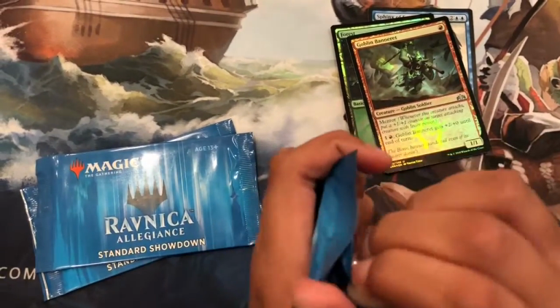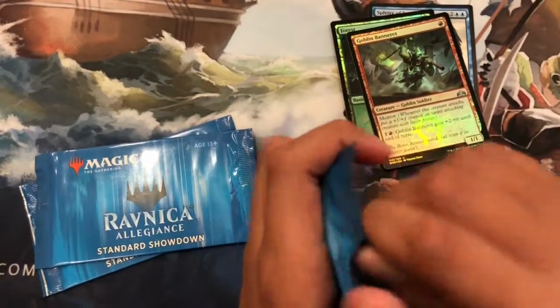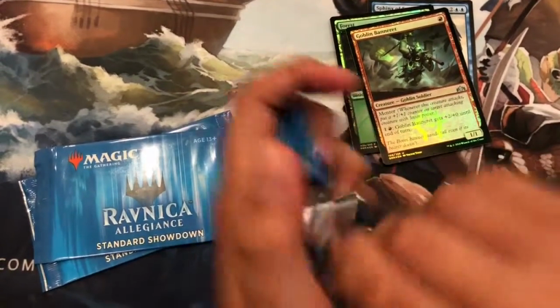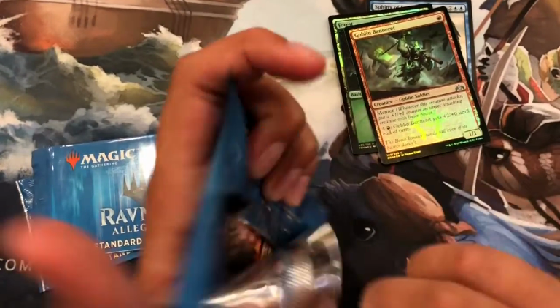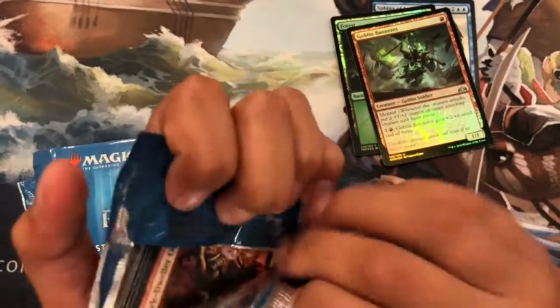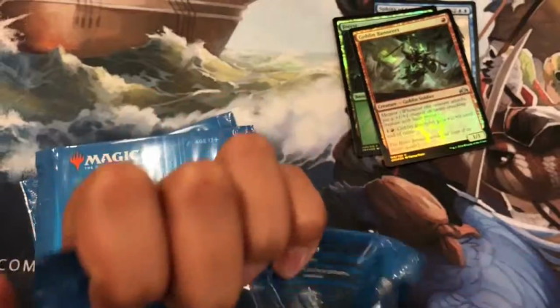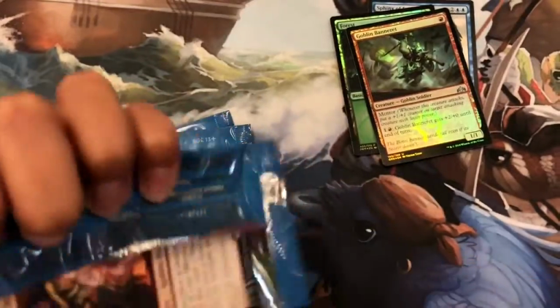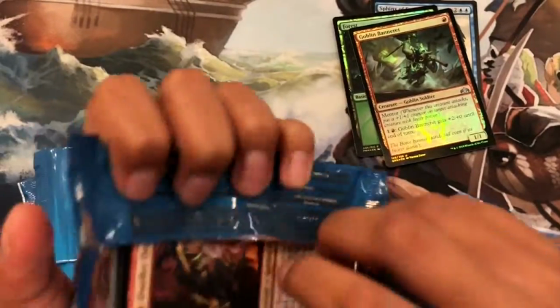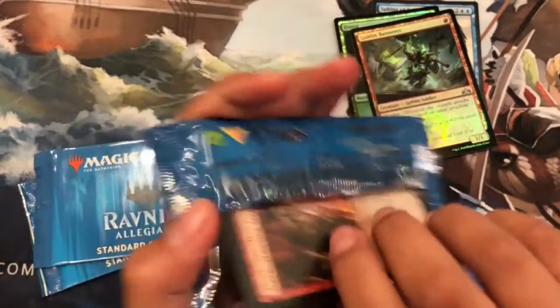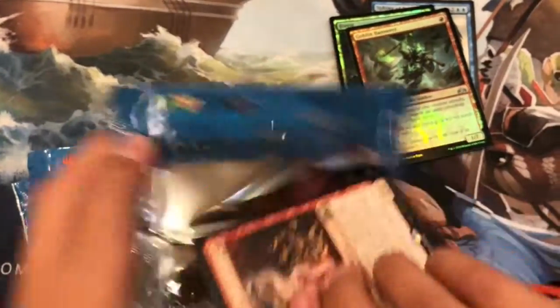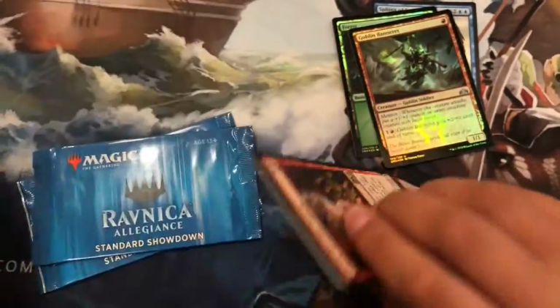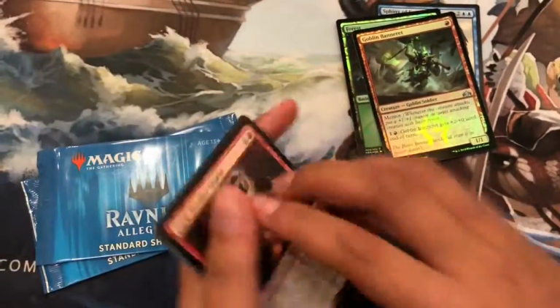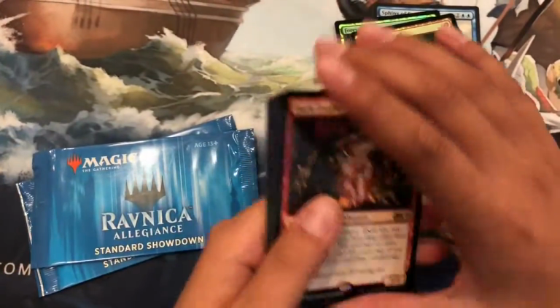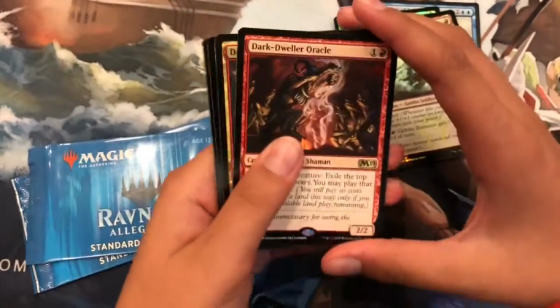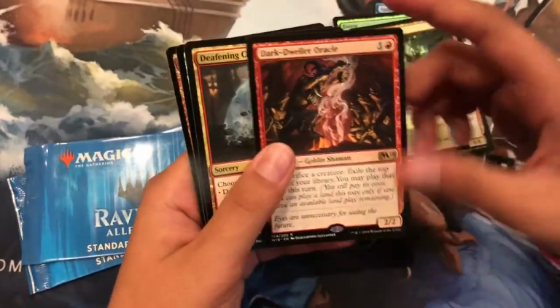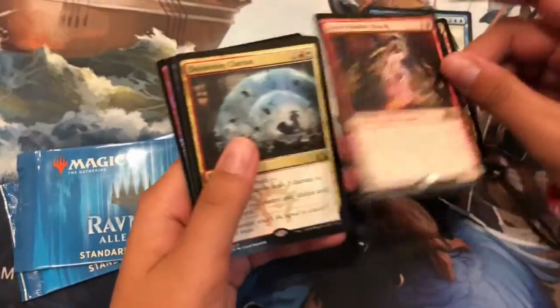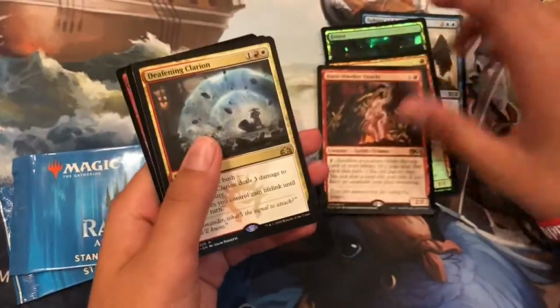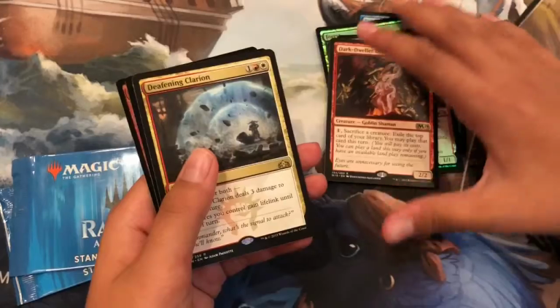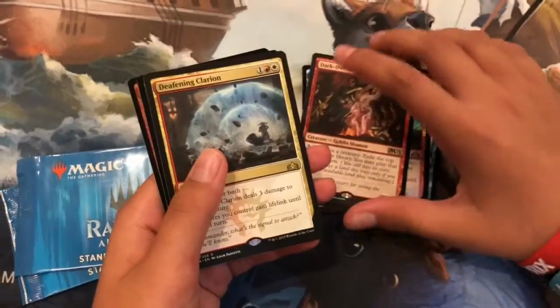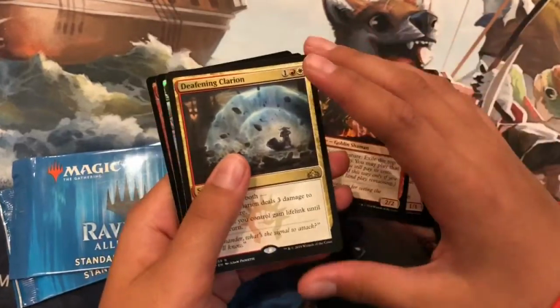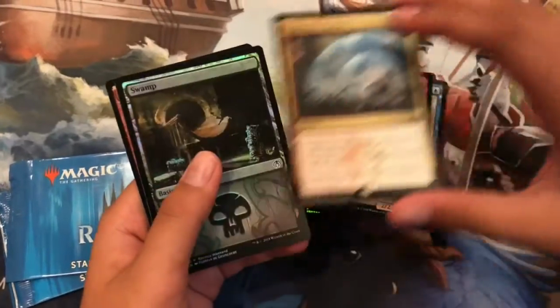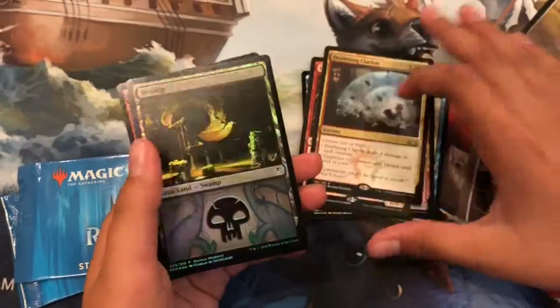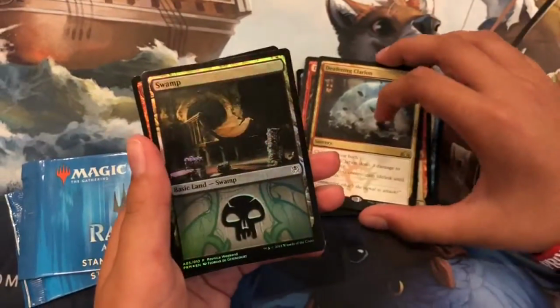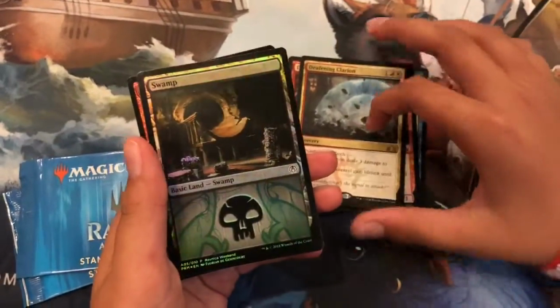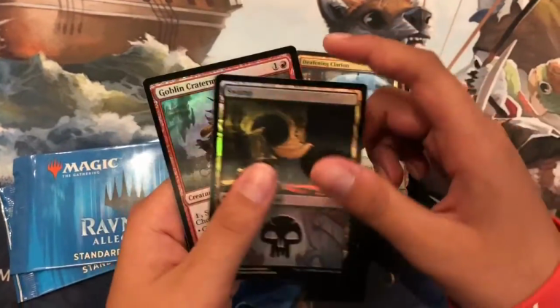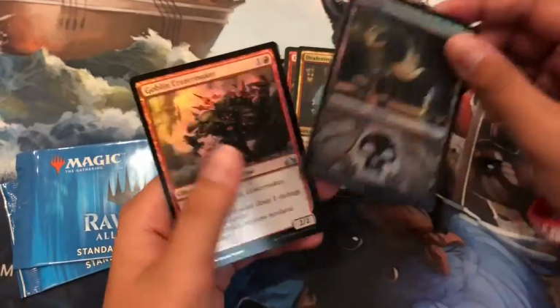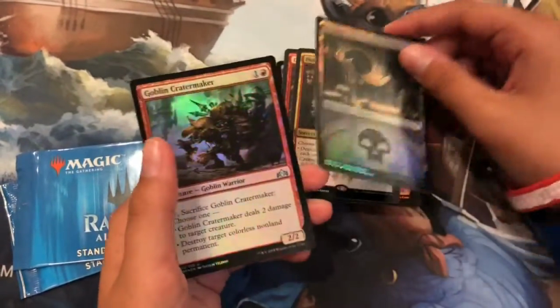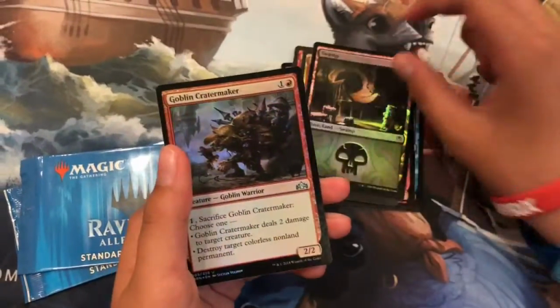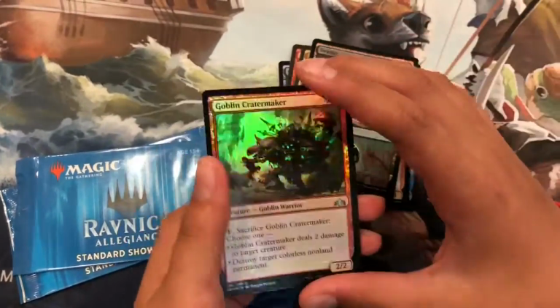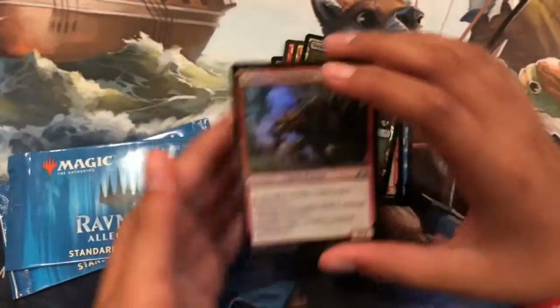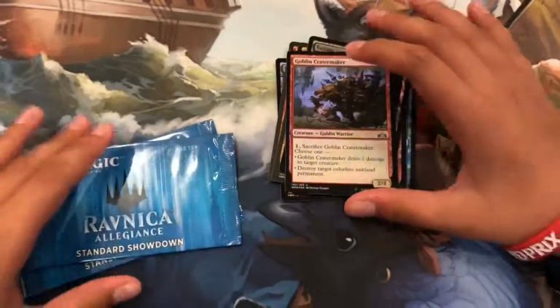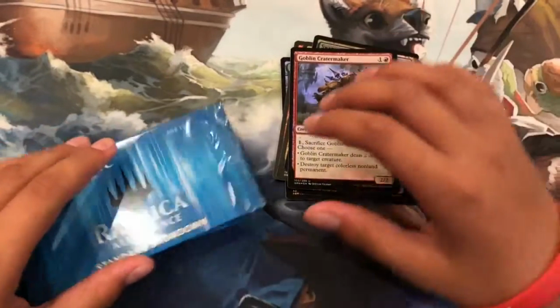So let's just open another one. Looks like he got Dark Dweller Oracle, Definite Clarion, a Swamp, and Goblin Crater Maker.